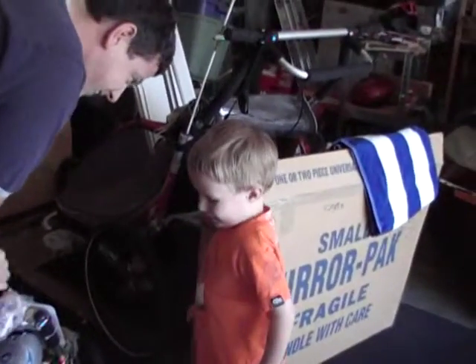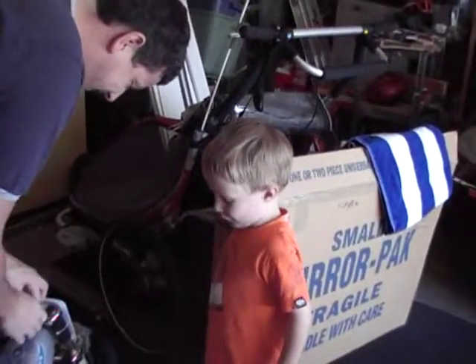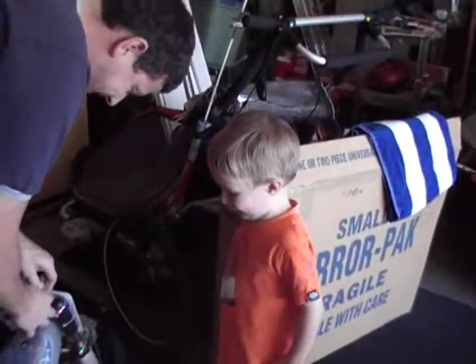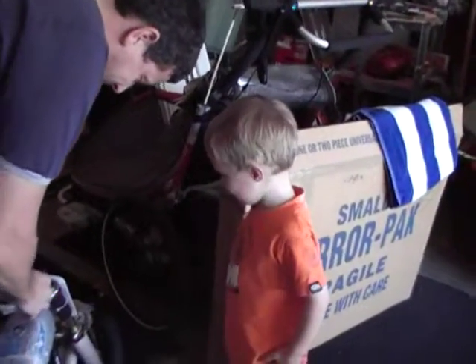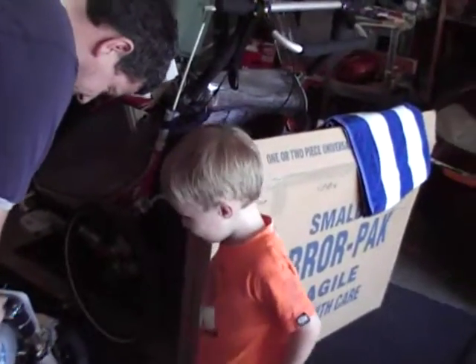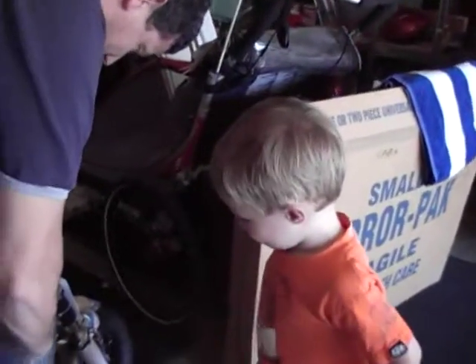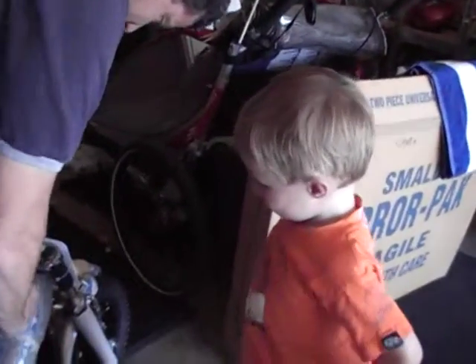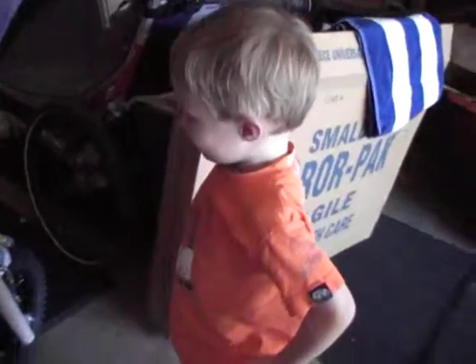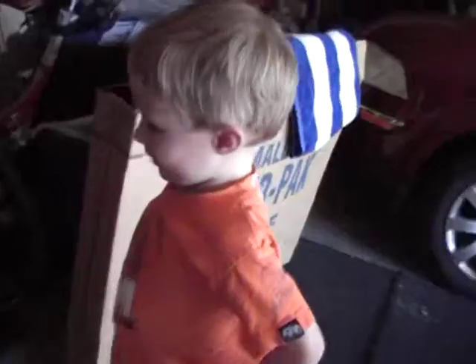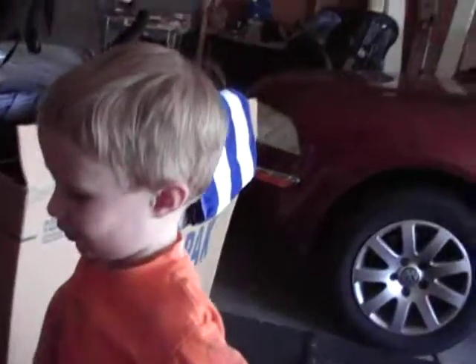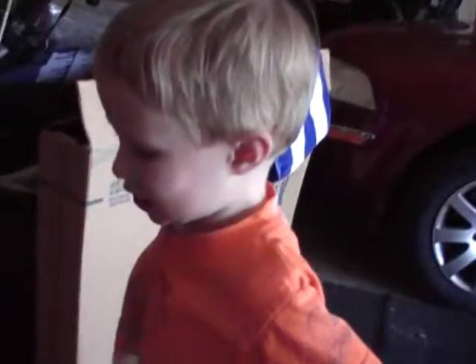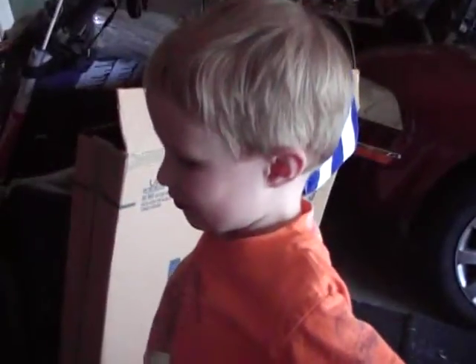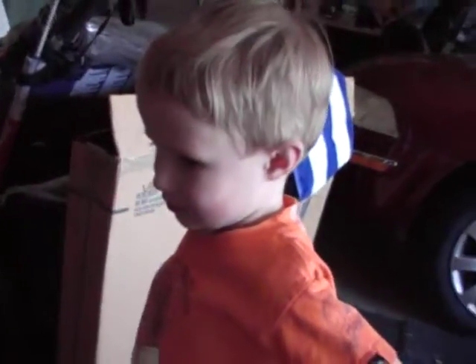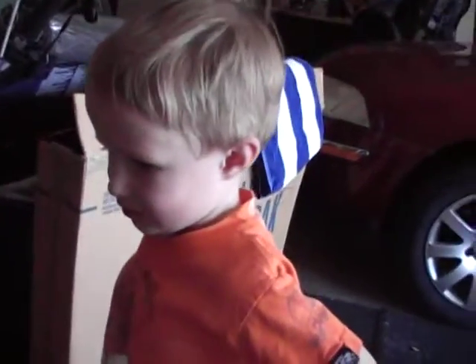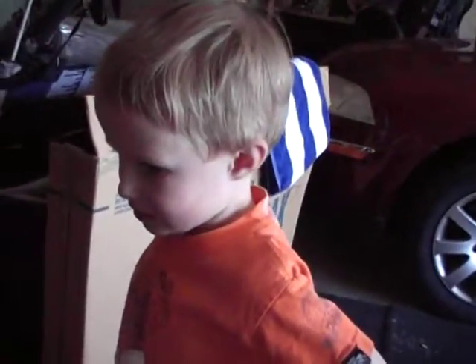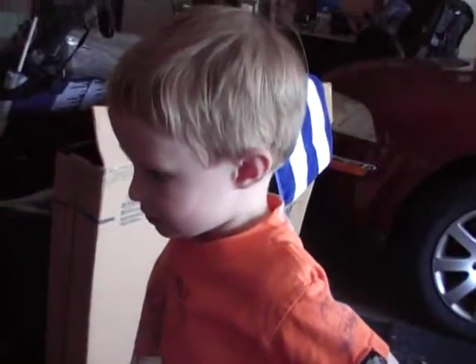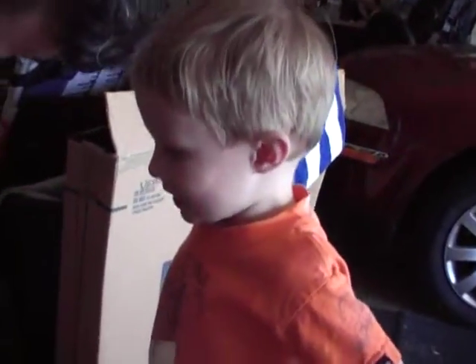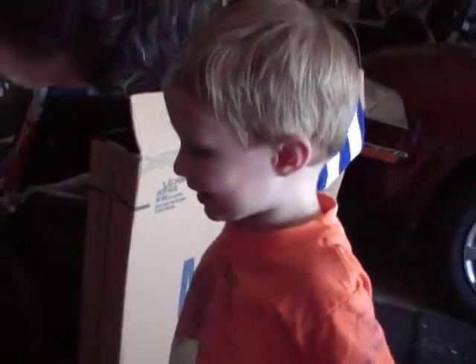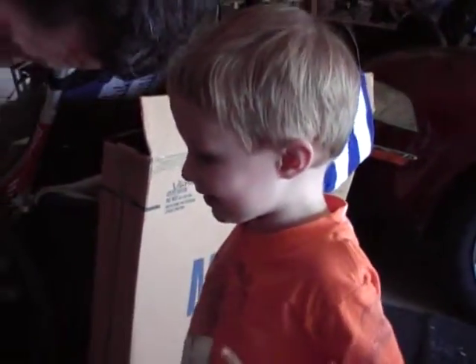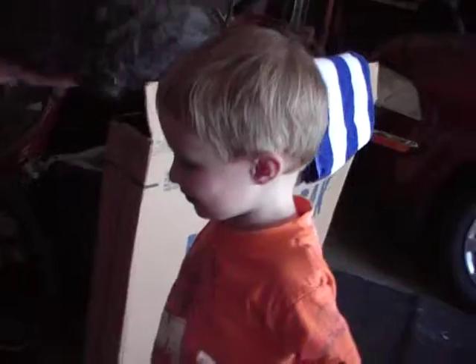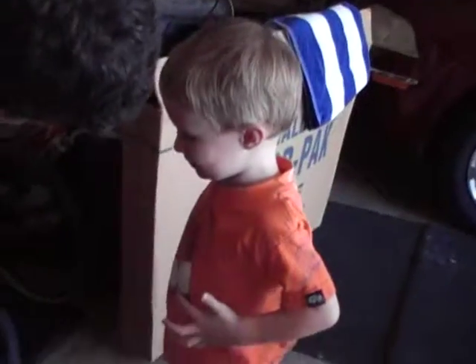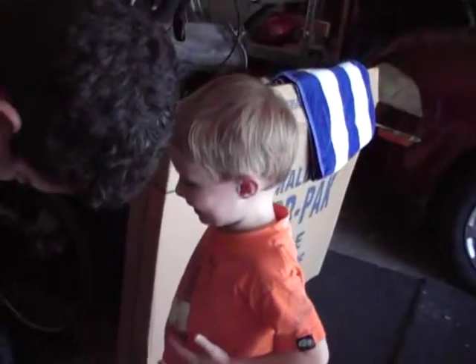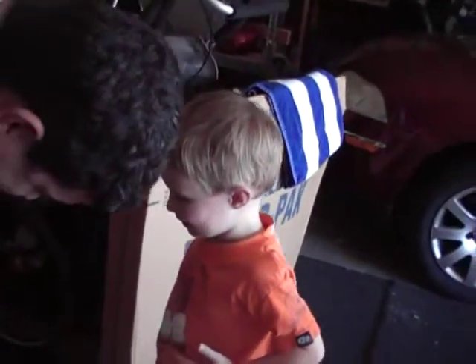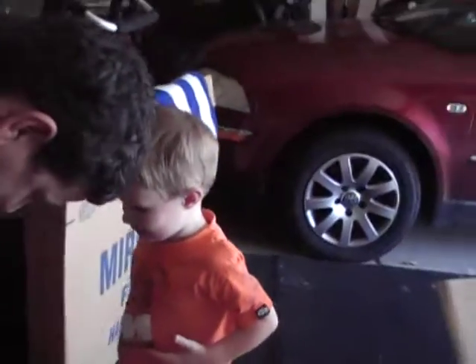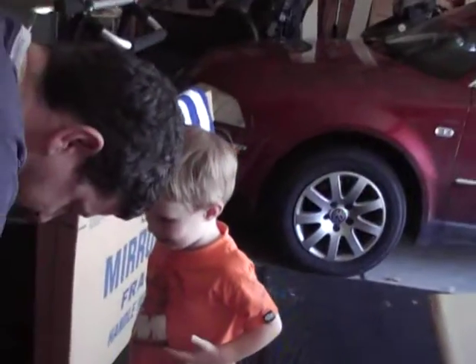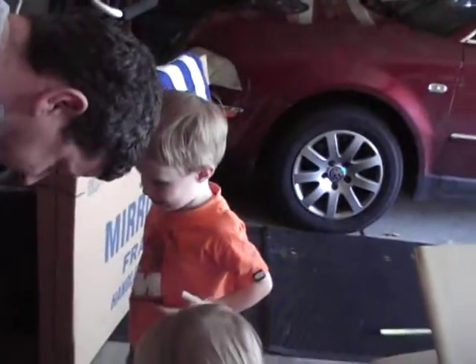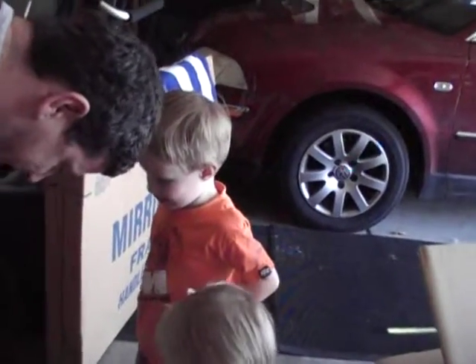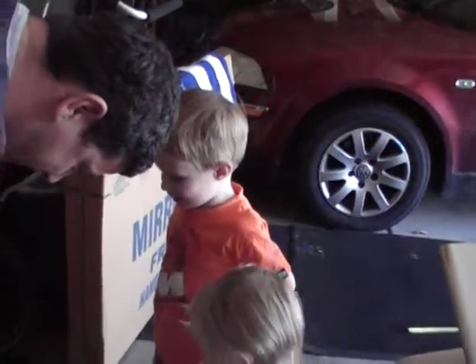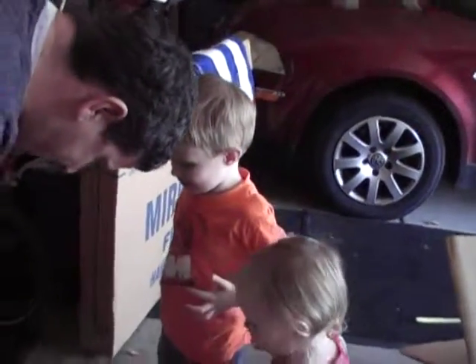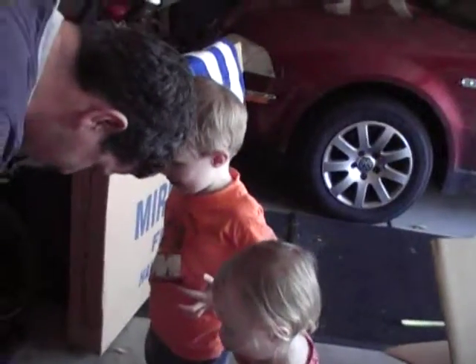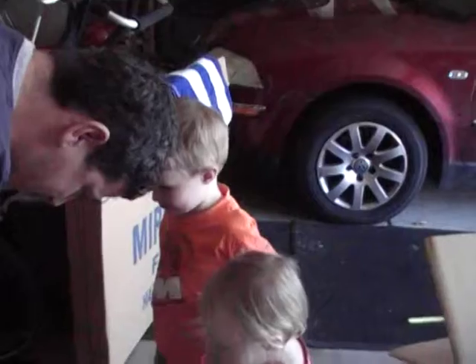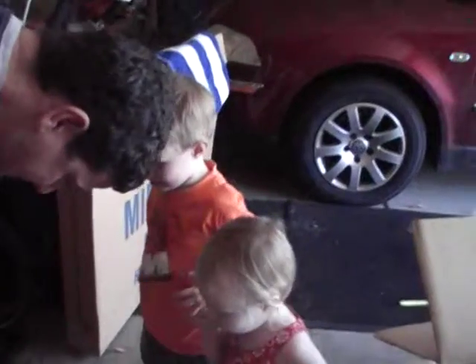I think a motorcycle. Who do you think this one is for? A trials bike. Who do you think it is? Mine. Do you think it's yours? Yeah. Is it a trials? It is a trials bike. You didn't tell me that. That's exciting.